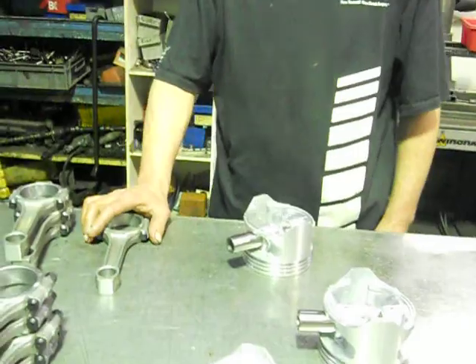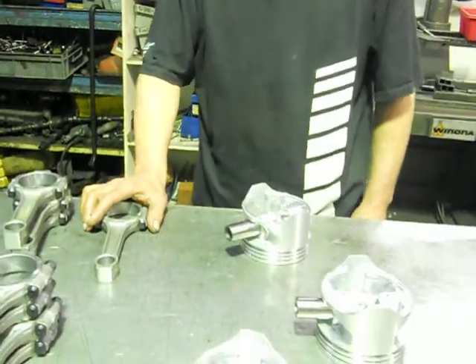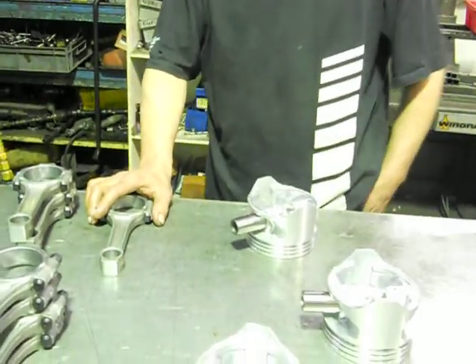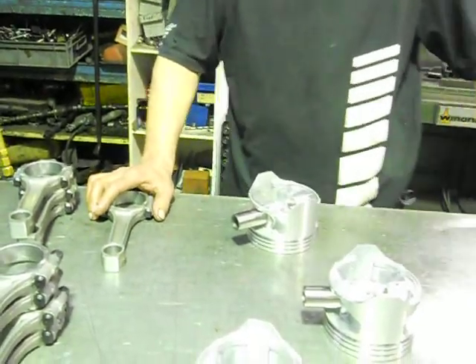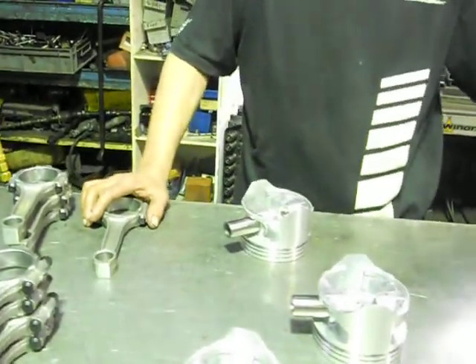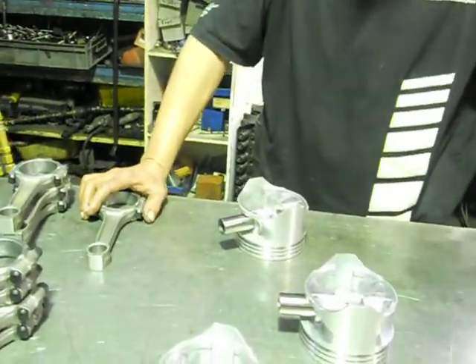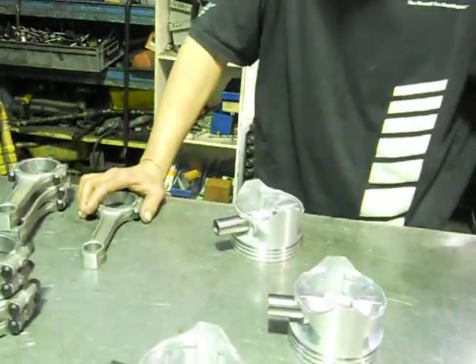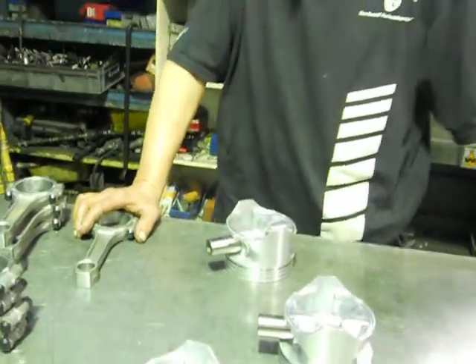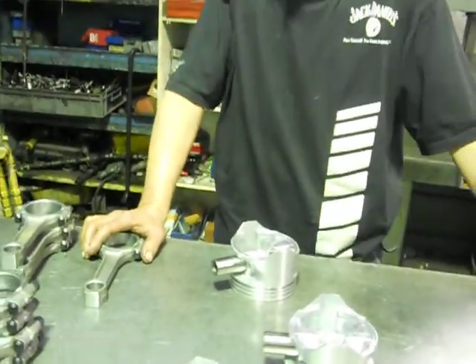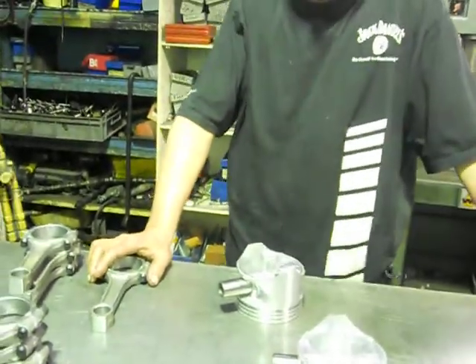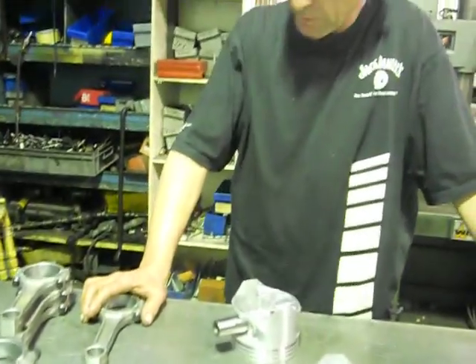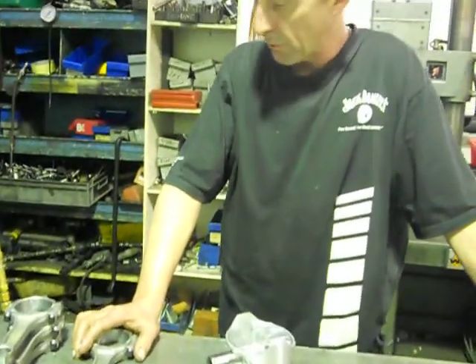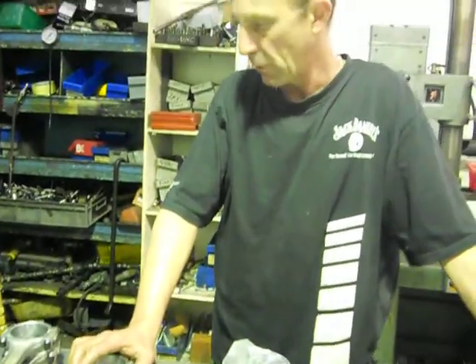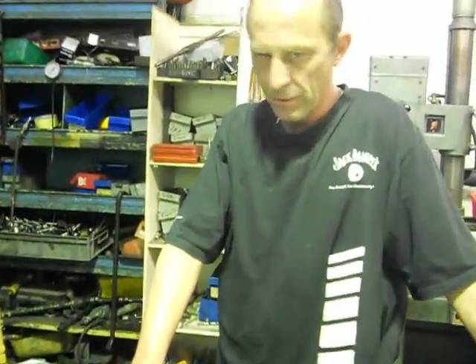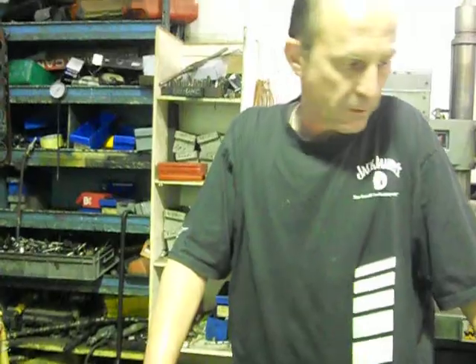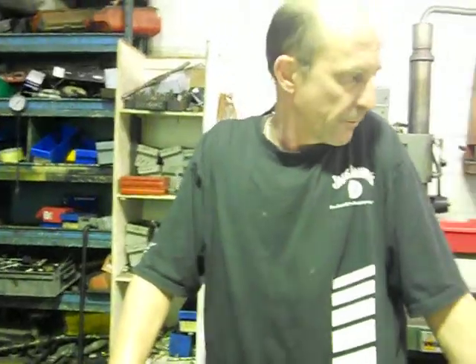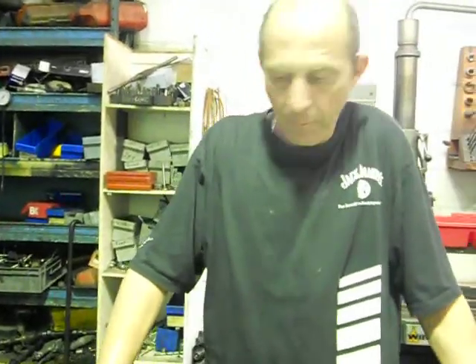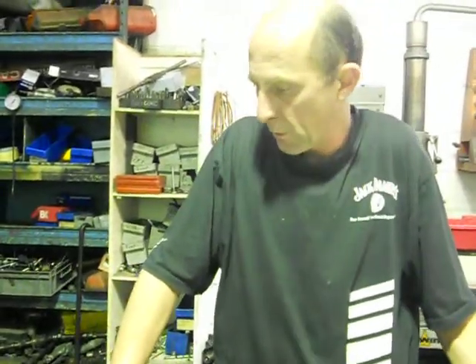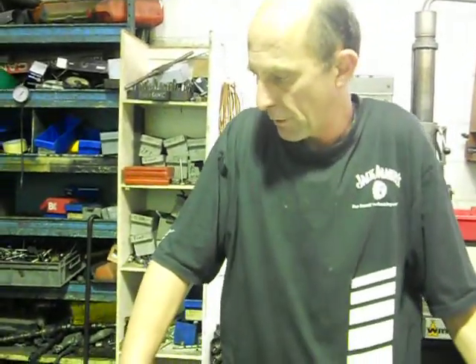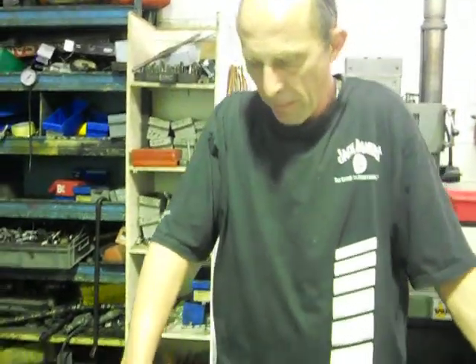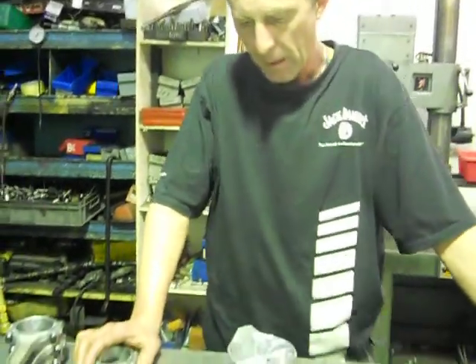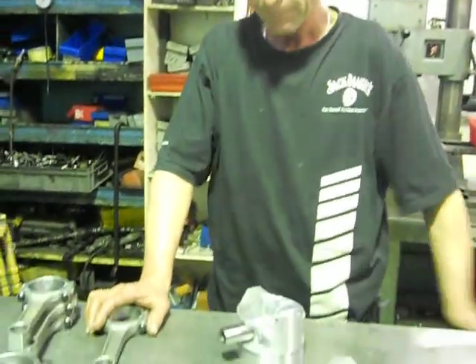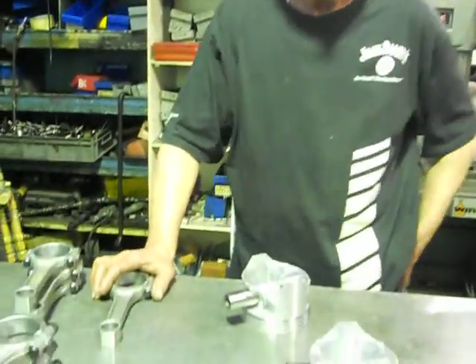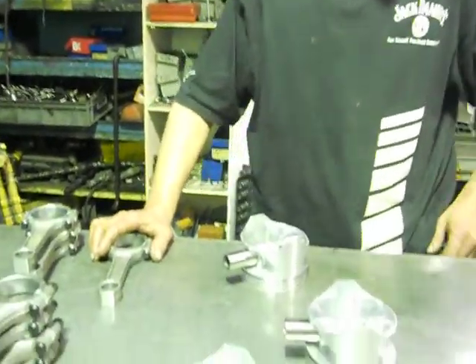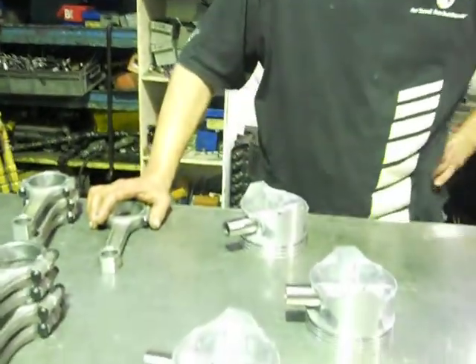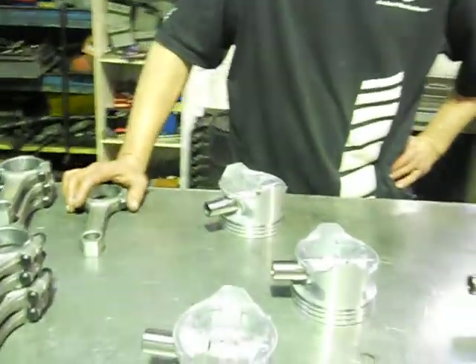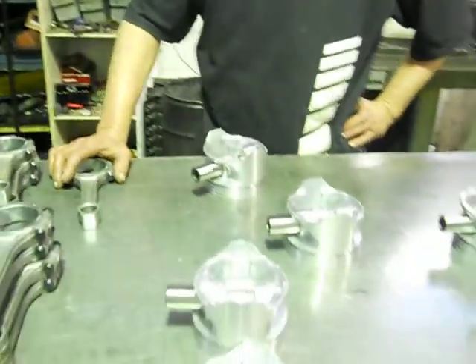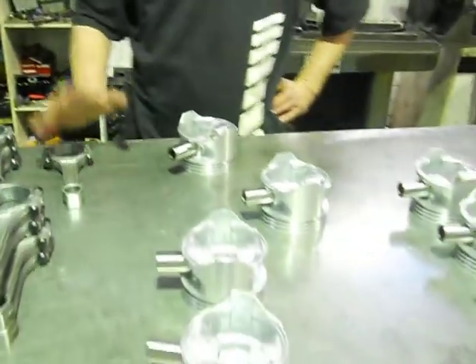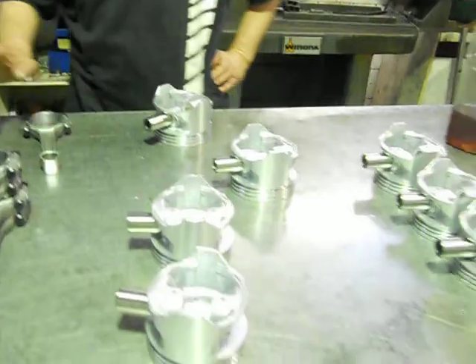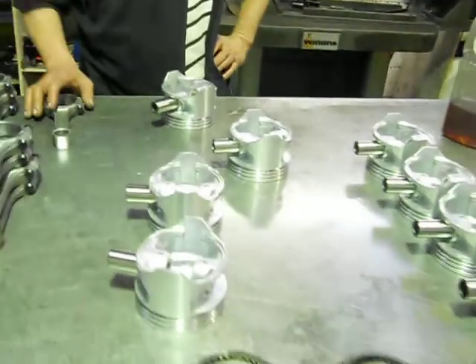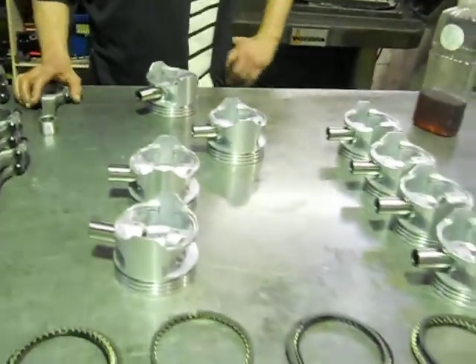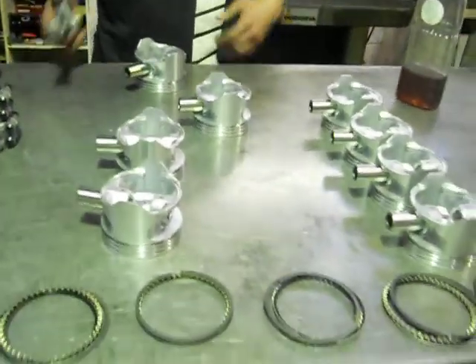Here we are with Aussie Heads and Race Engines. We're going to put some pistons on these rods for the V8 rebuild we're doing. I've washed them all out in hot soapy water — all the rods. When you're fitting them,